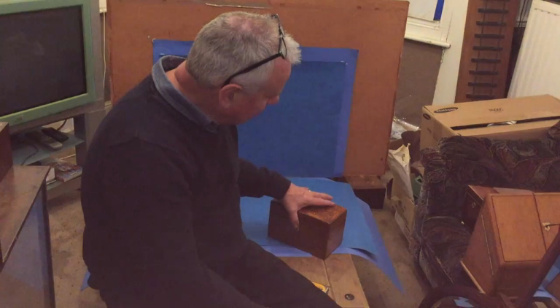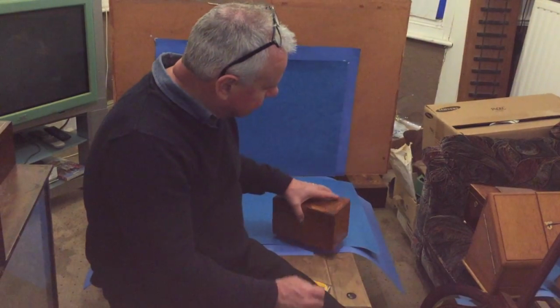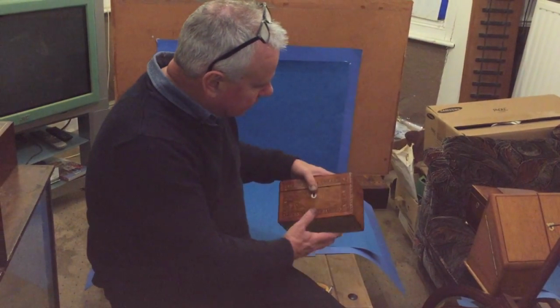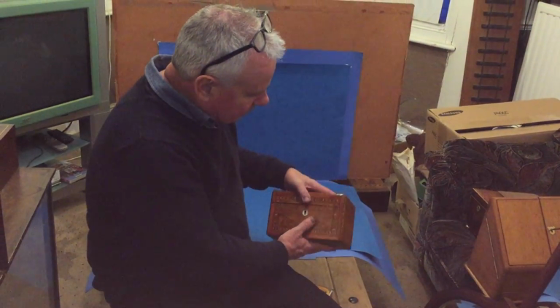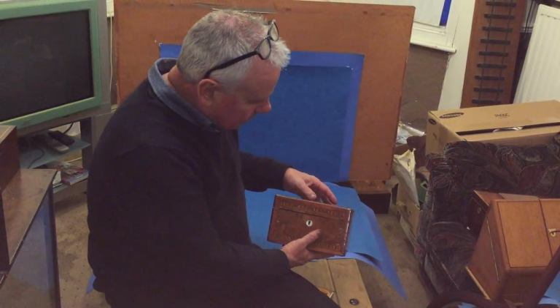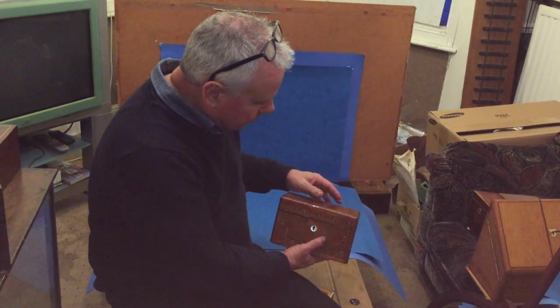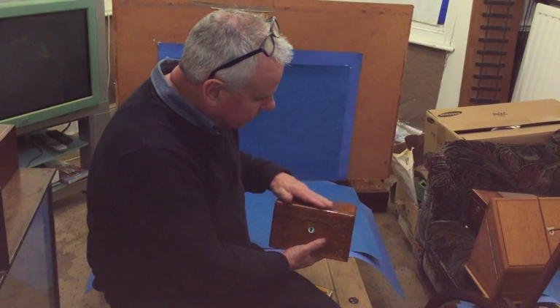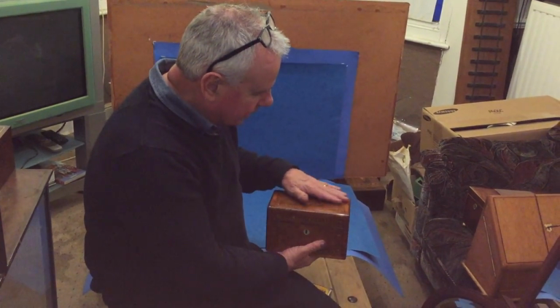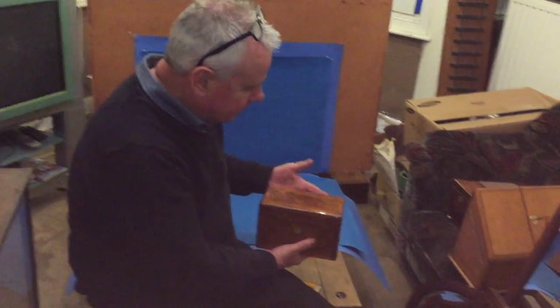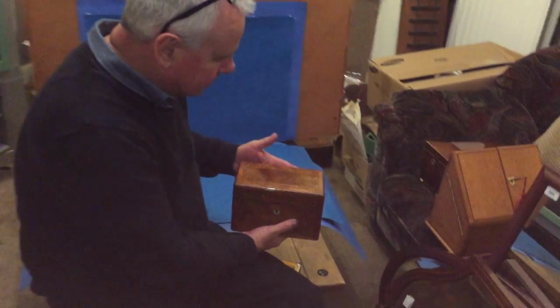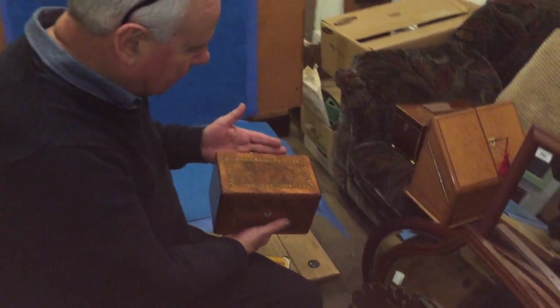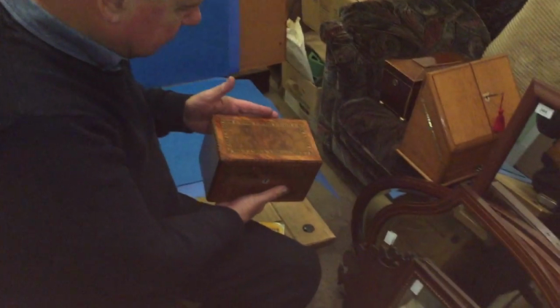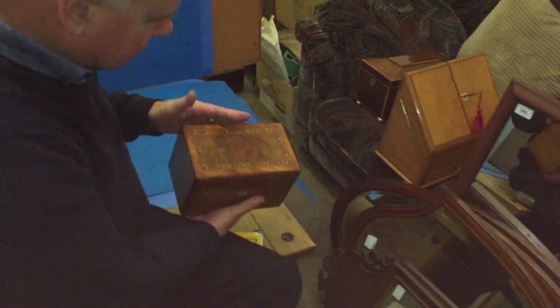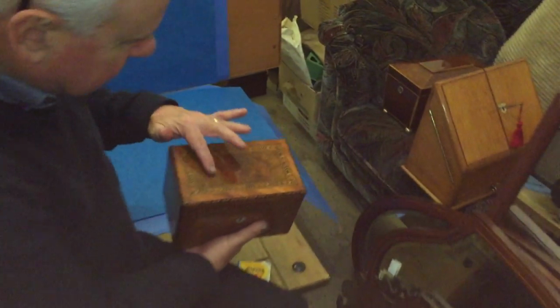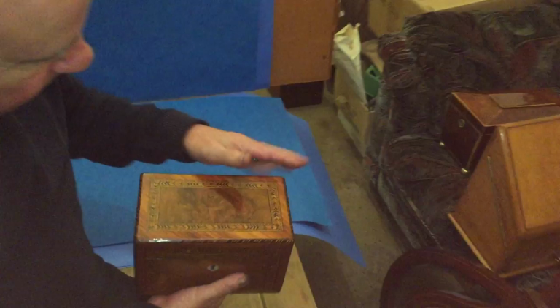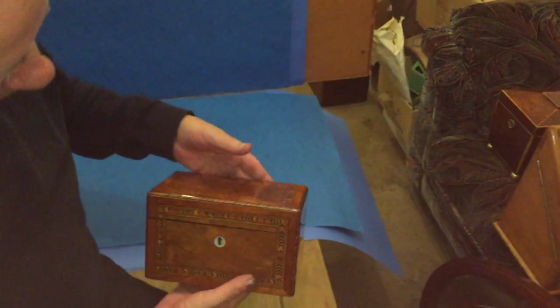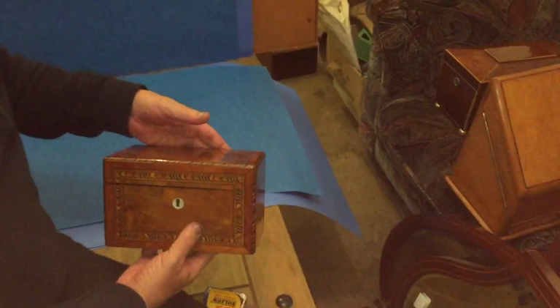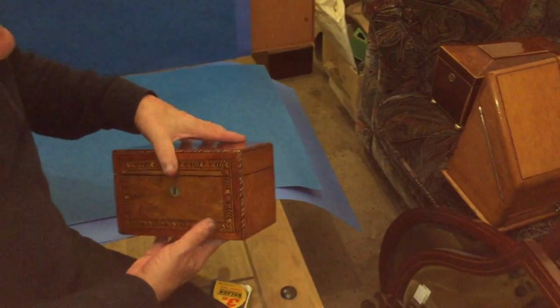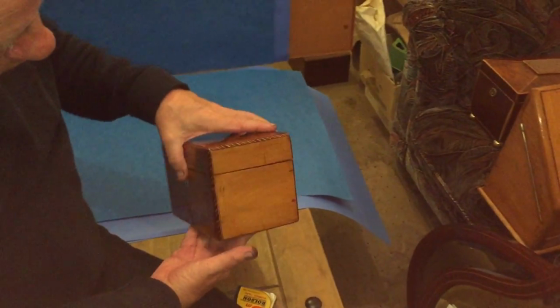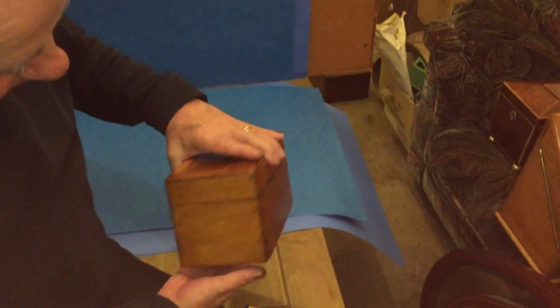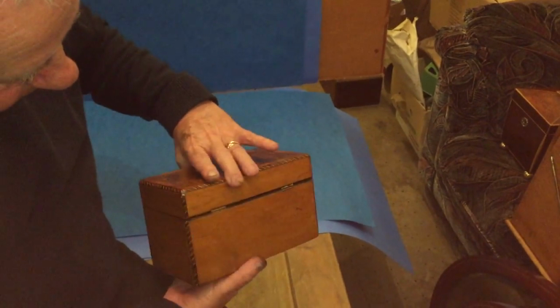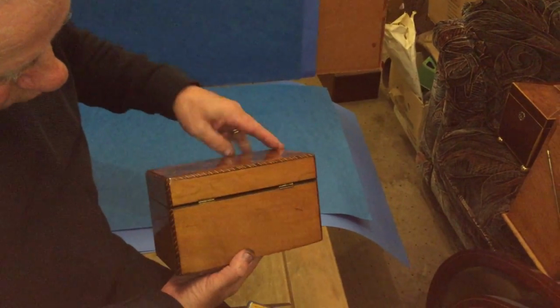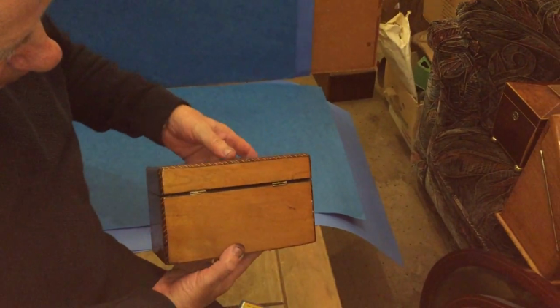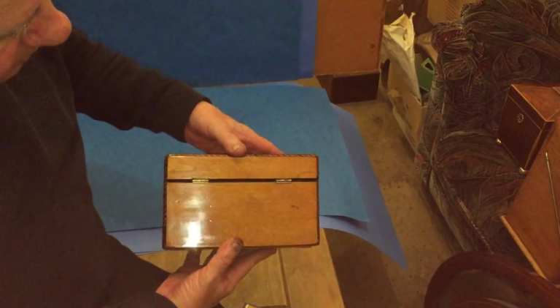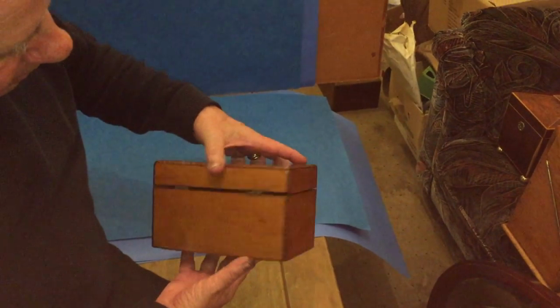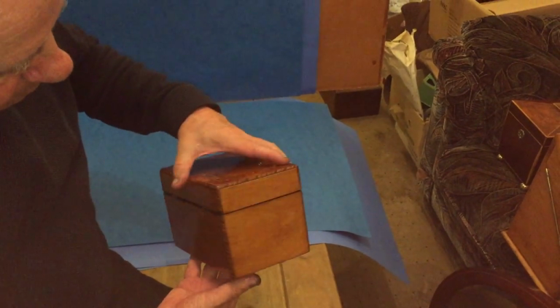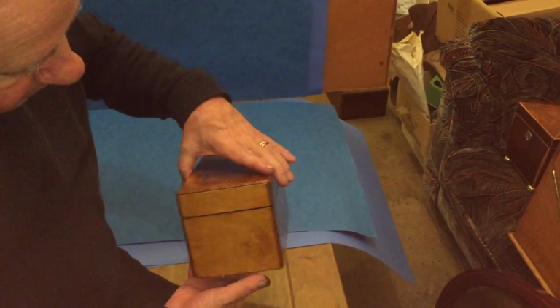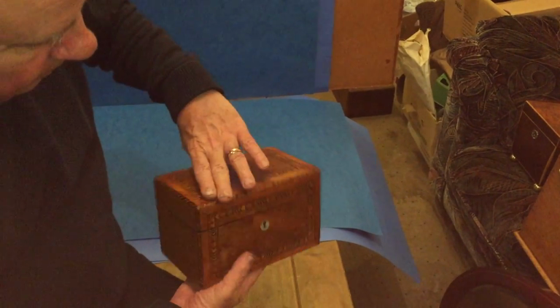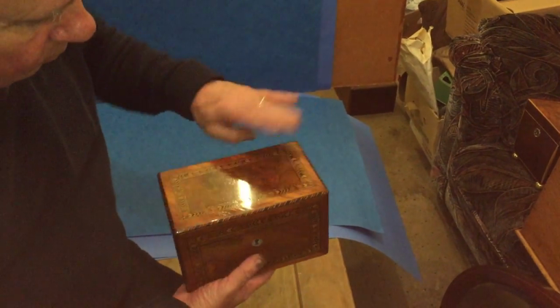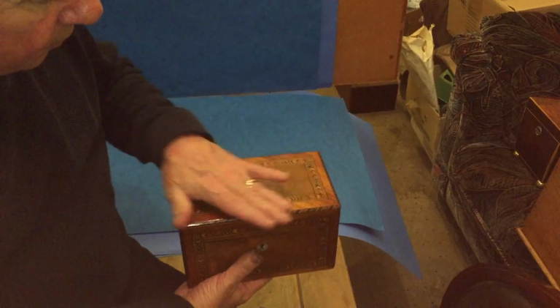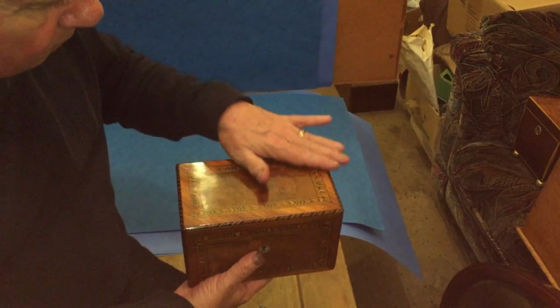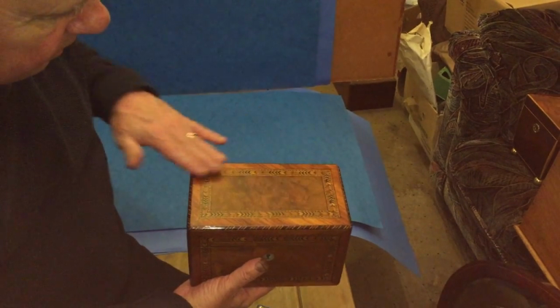This is a lovely little Tunbridgeware tea caddy. It dates to about 1870. It's well figured worn up, straight grain sides and back, all the original finish.